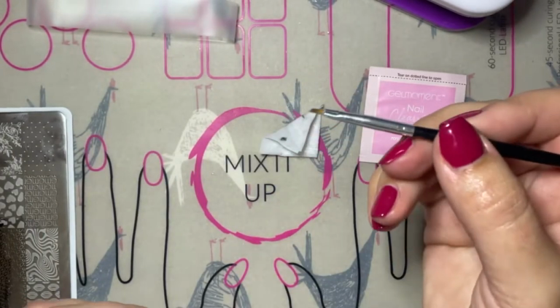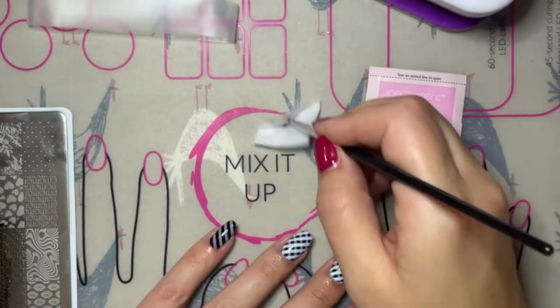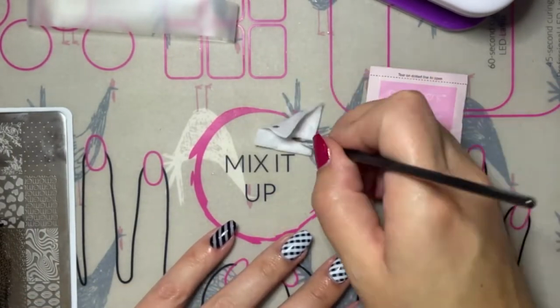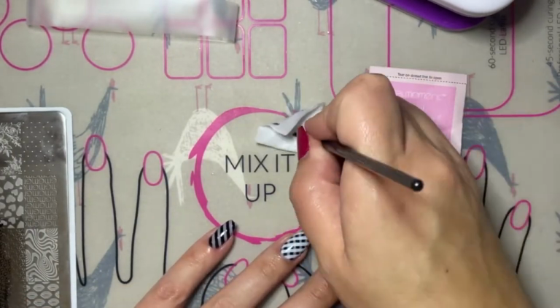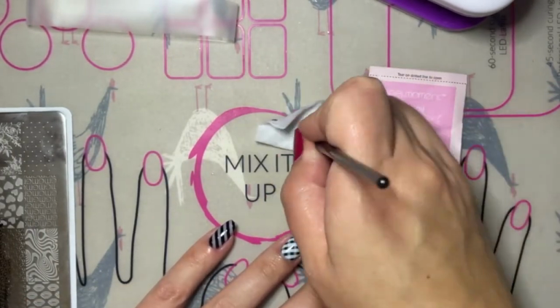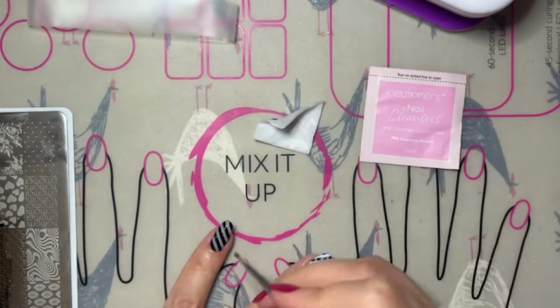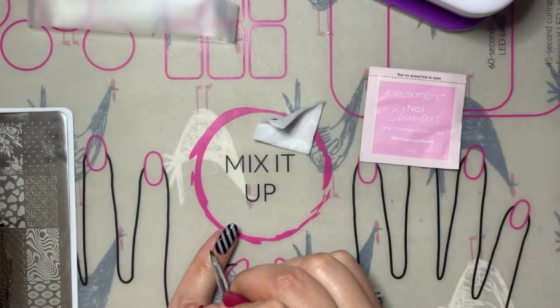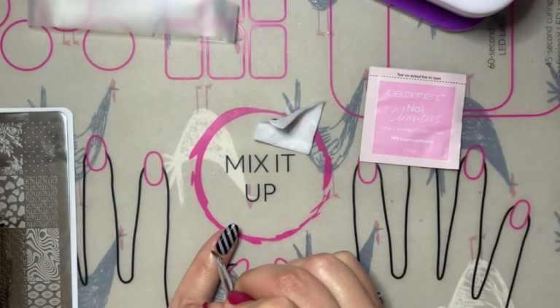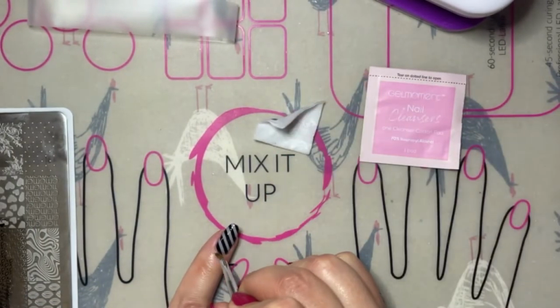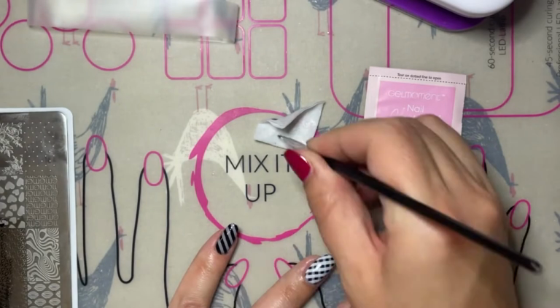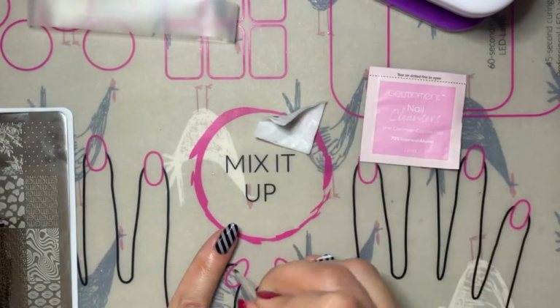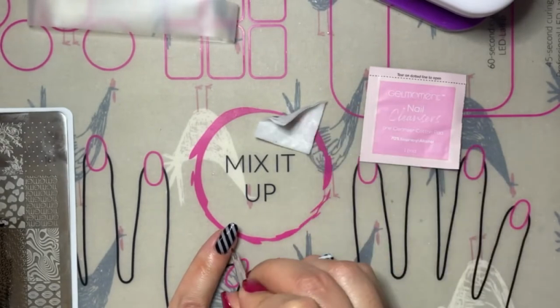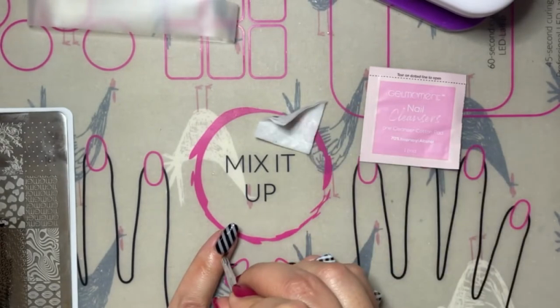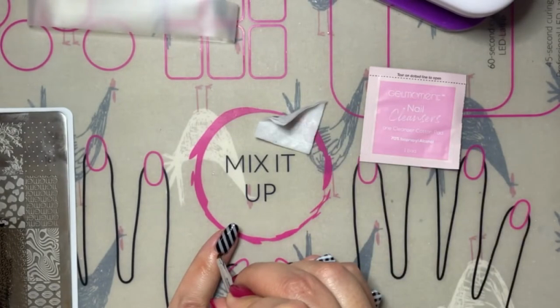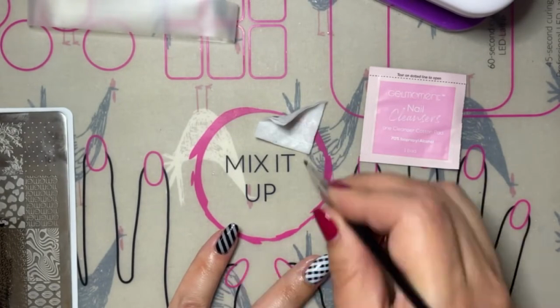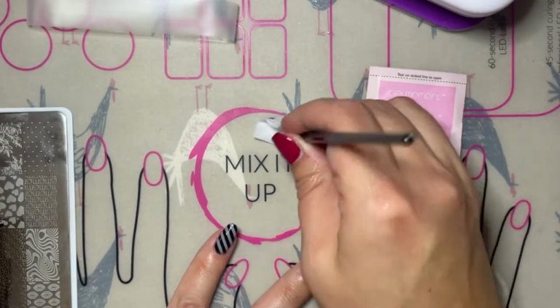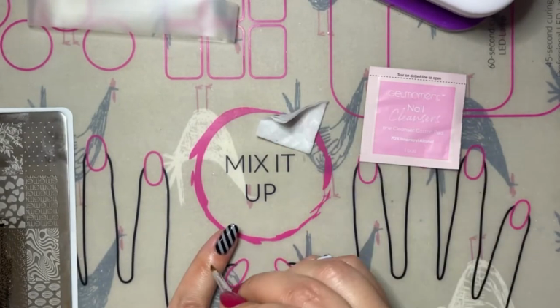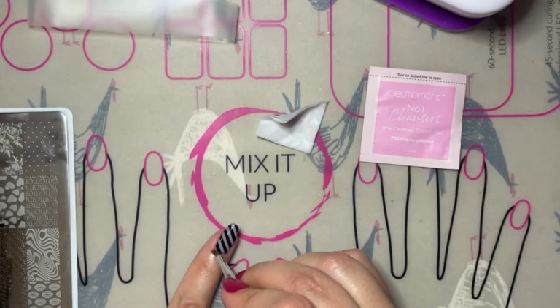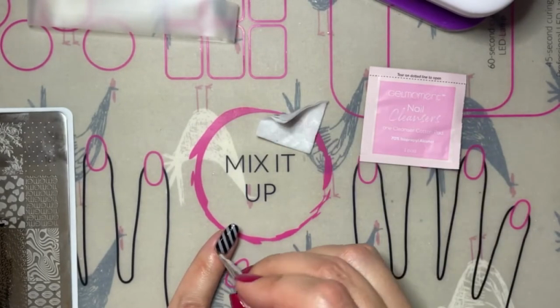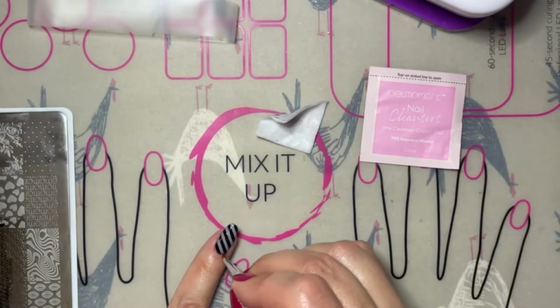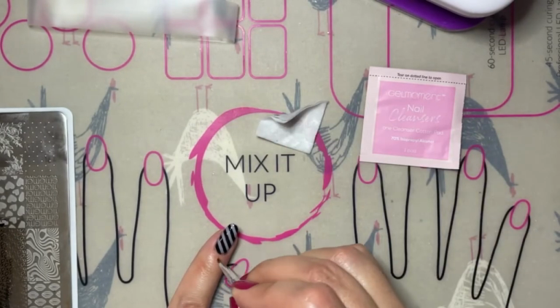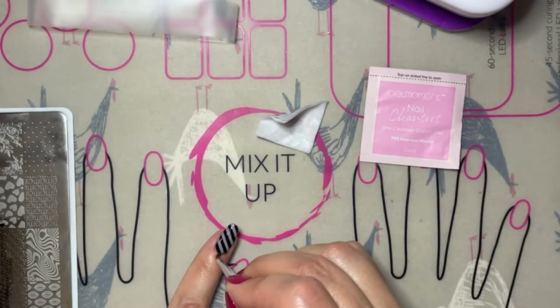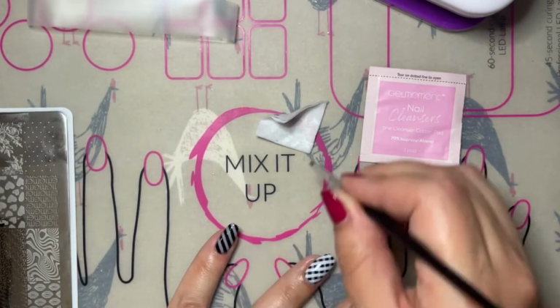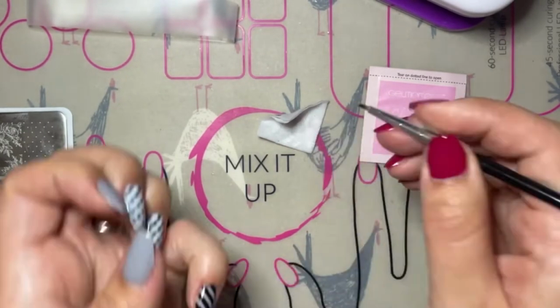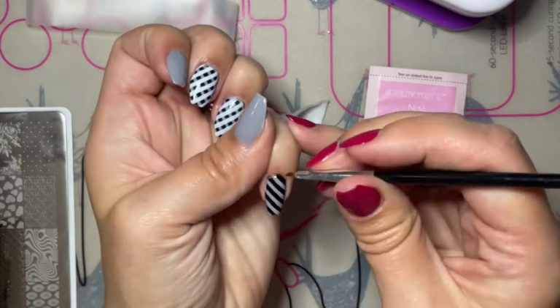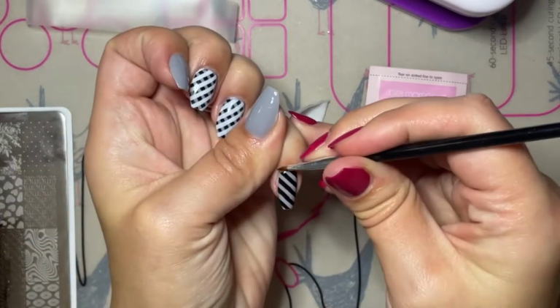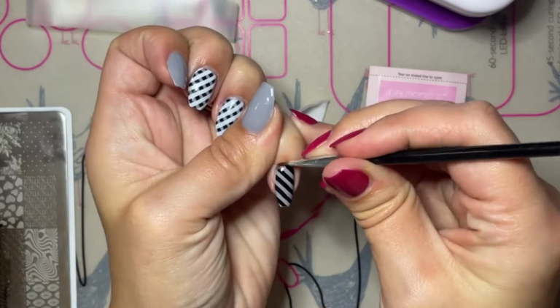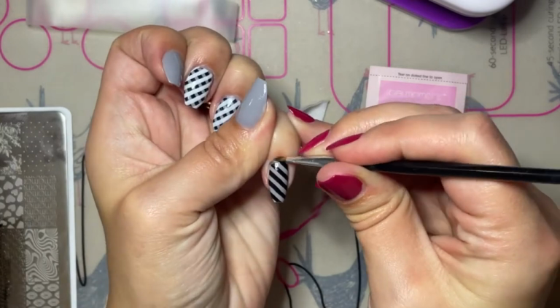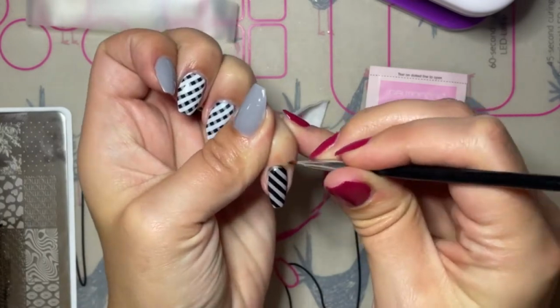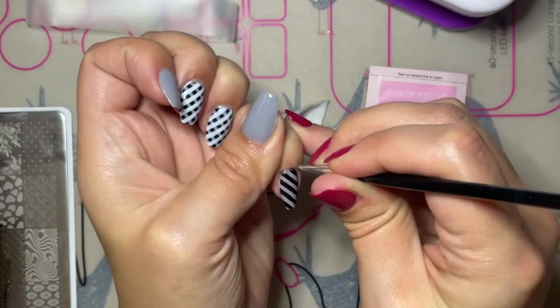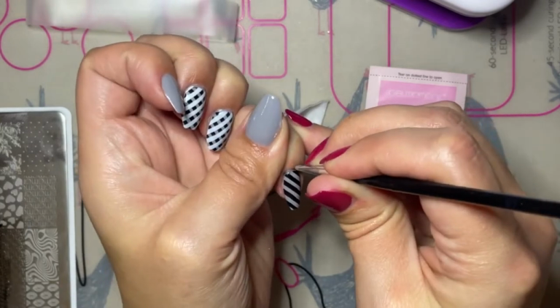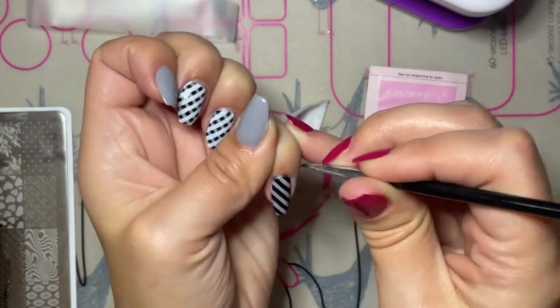Before curing your stamp, you want to make sure that you have cleaned up along the cuticle line and making sure that there's no polish anywhere on your skin or around your cuticles or side walls.